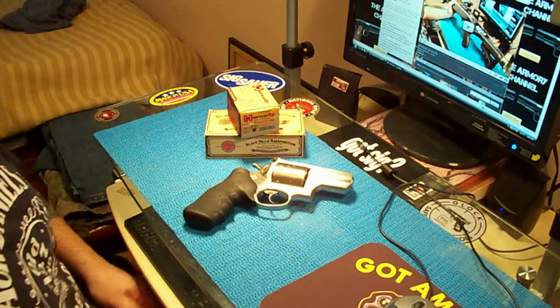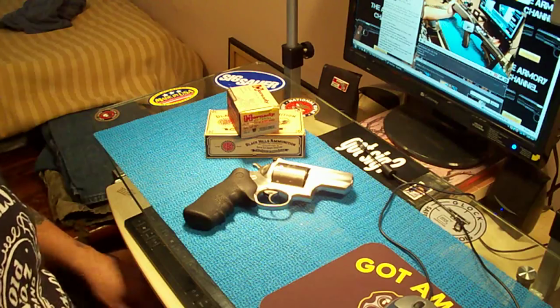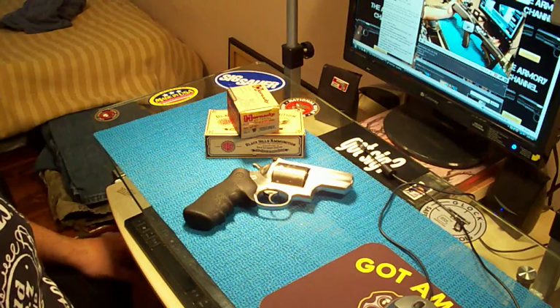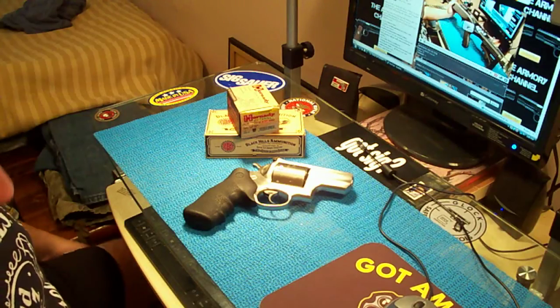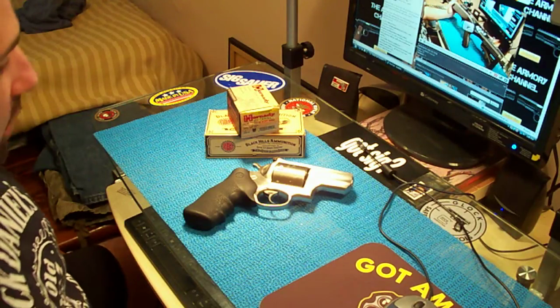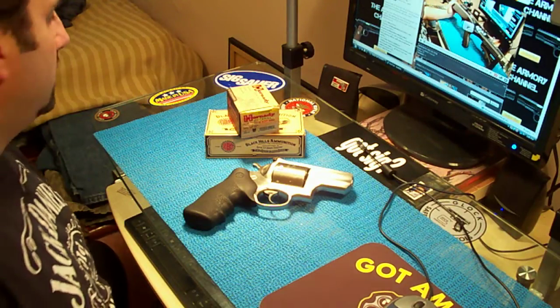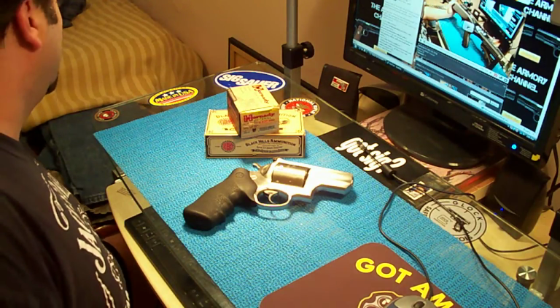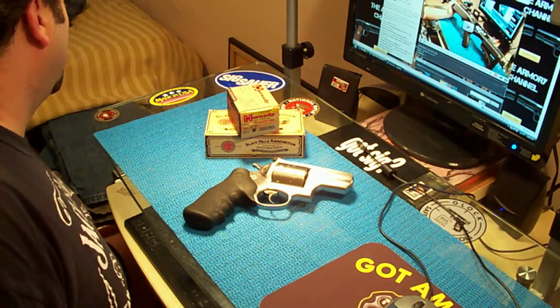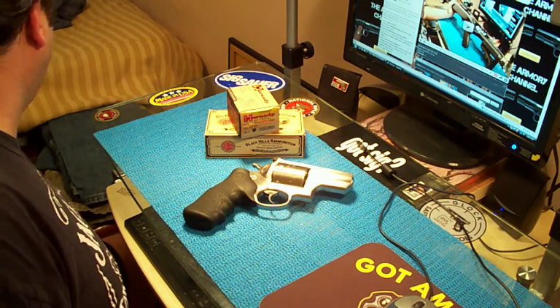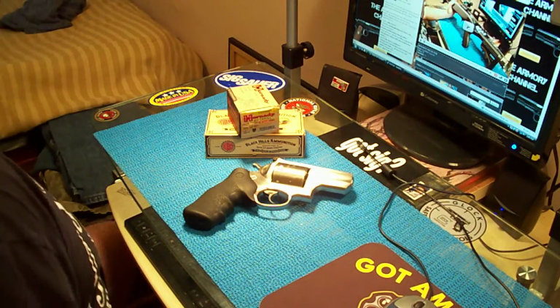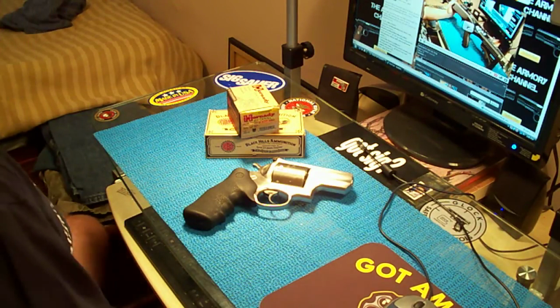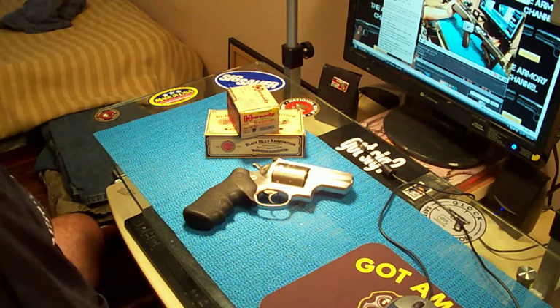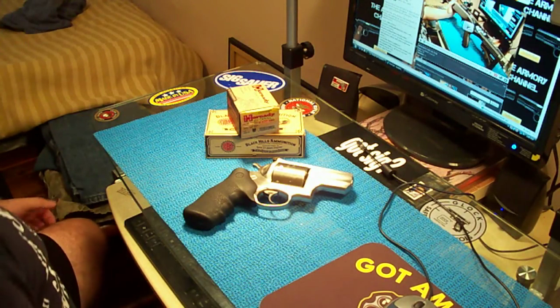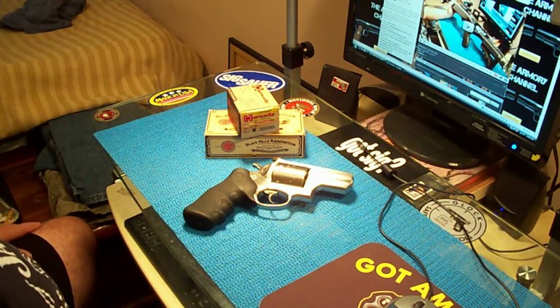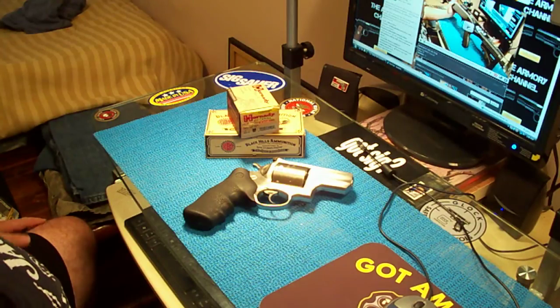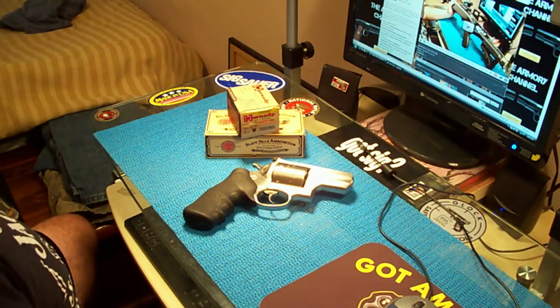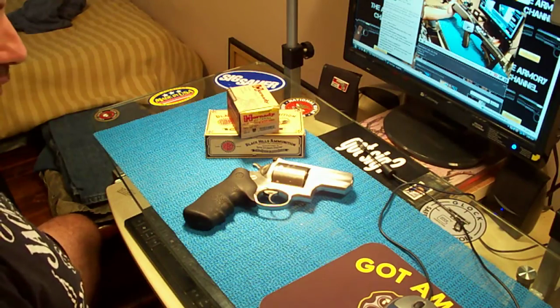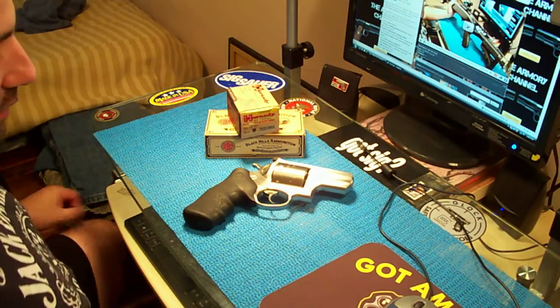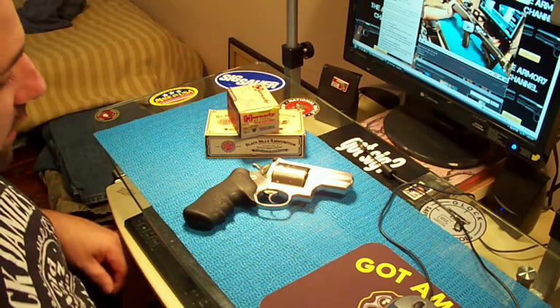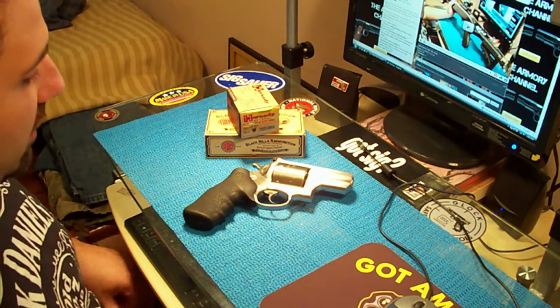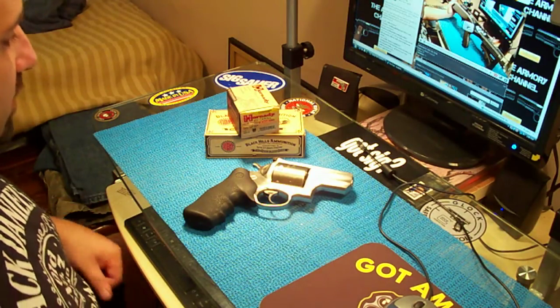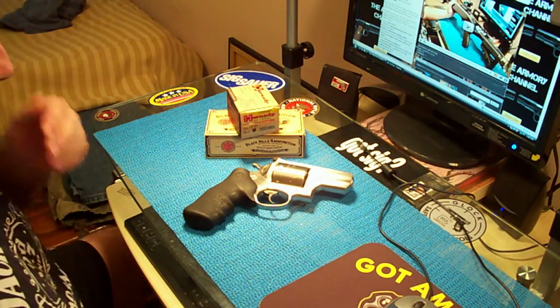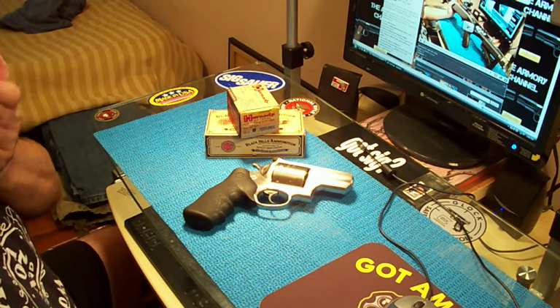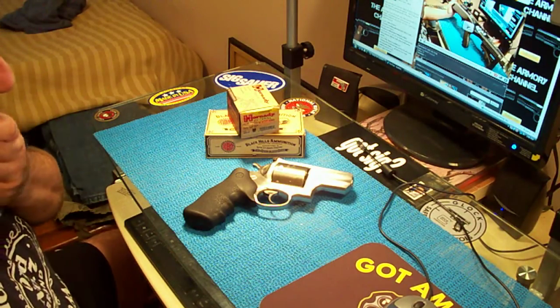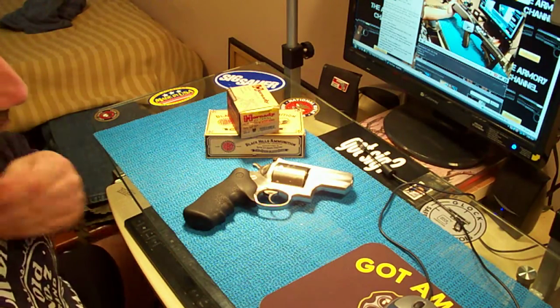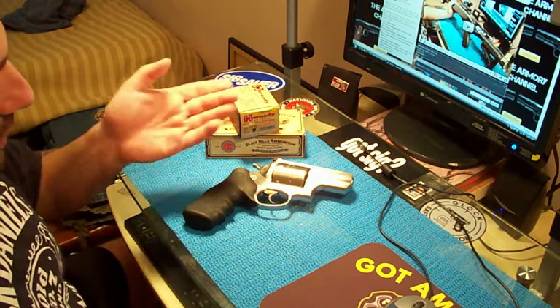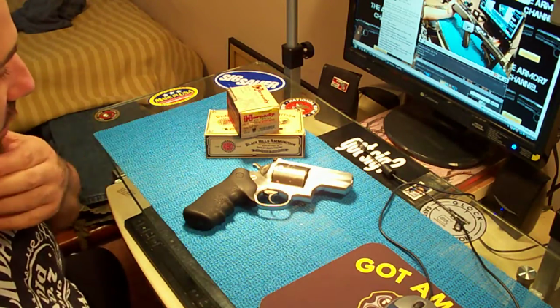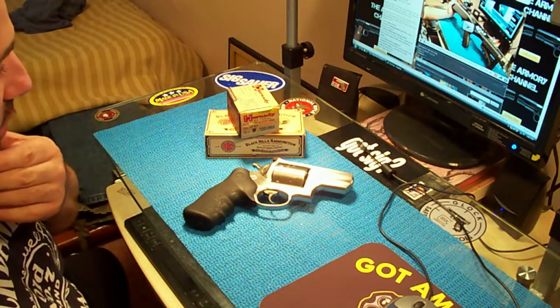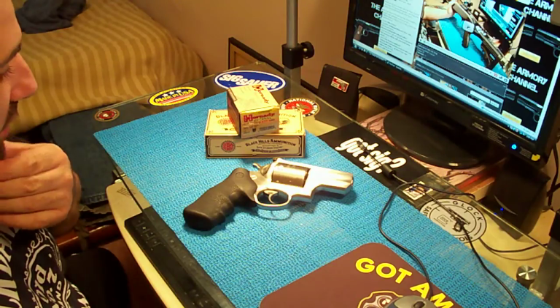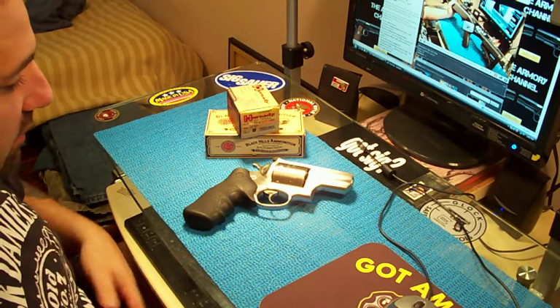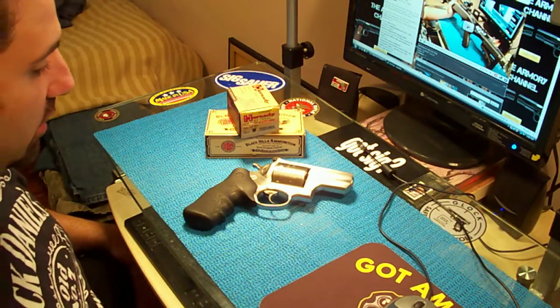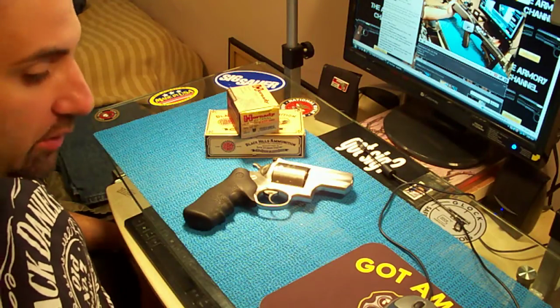Hello, what's up man? Armory Channel here. This is the last of my handguns. After this review, my videos will be all caught up.